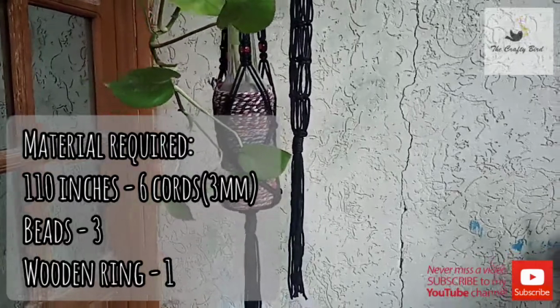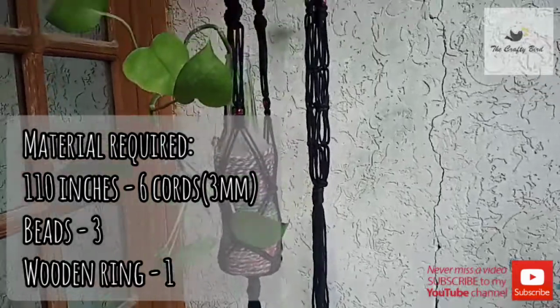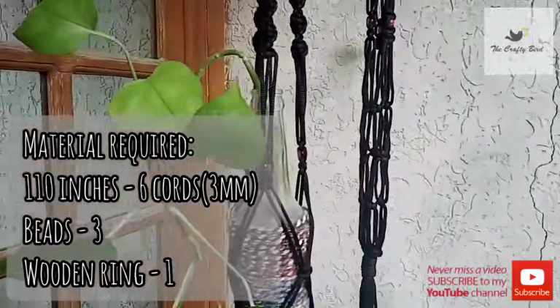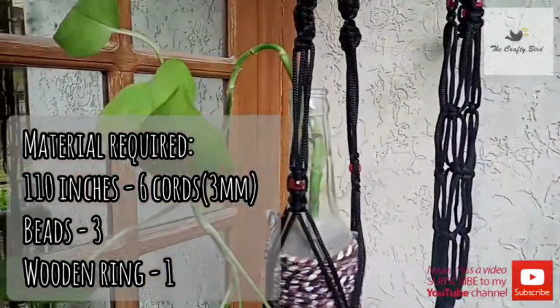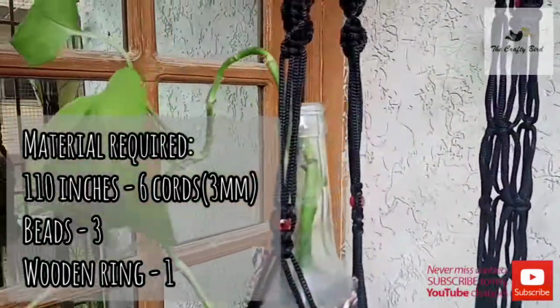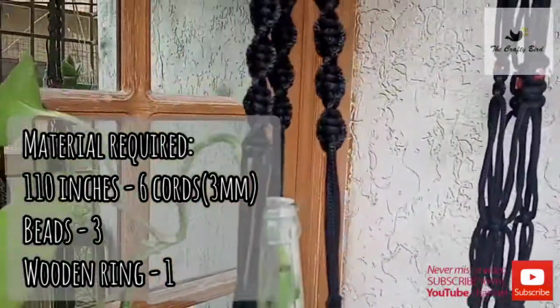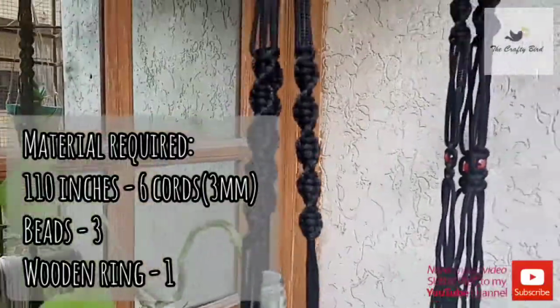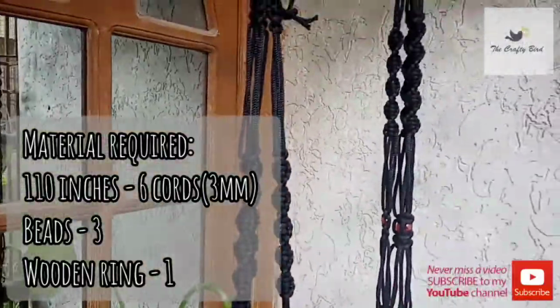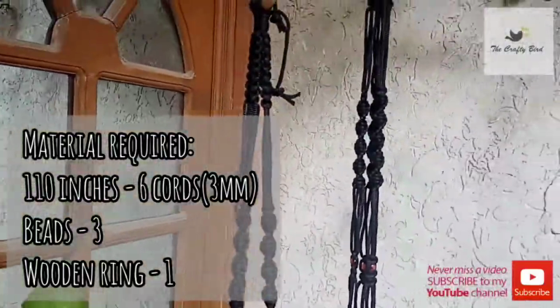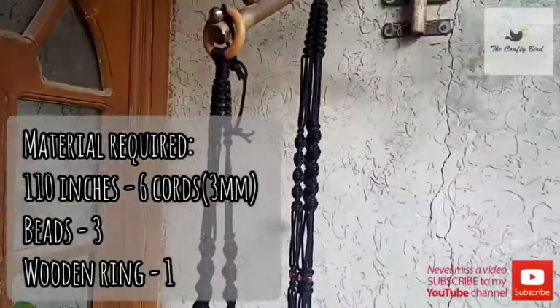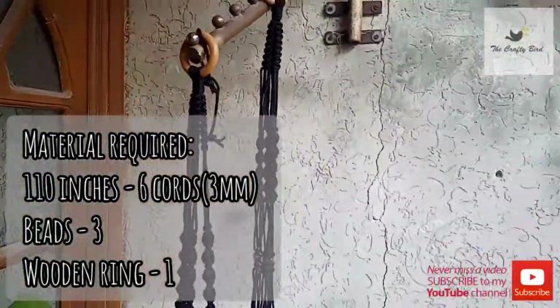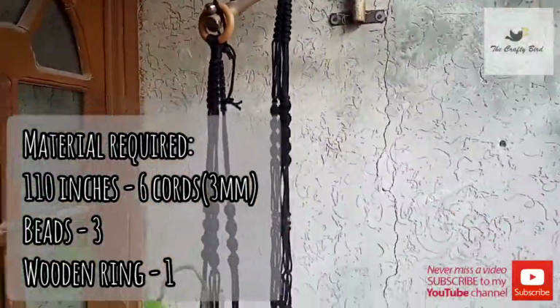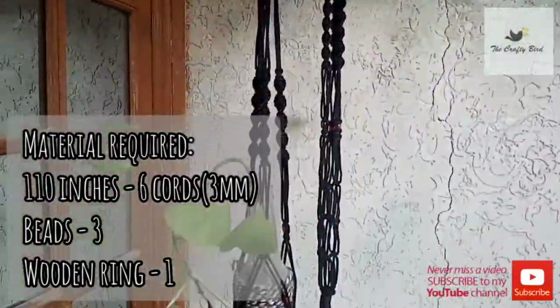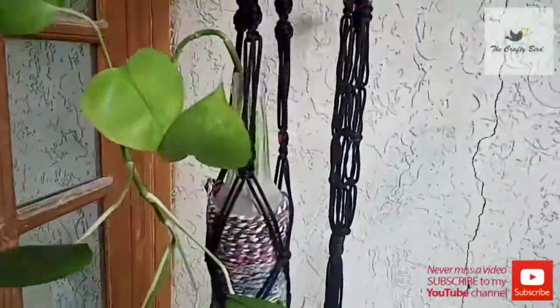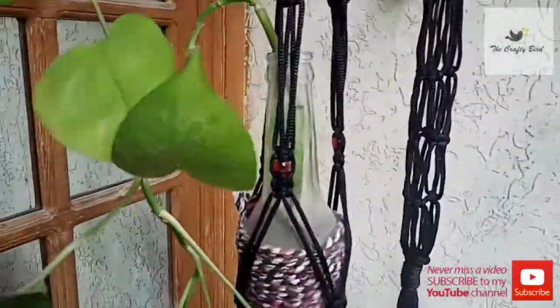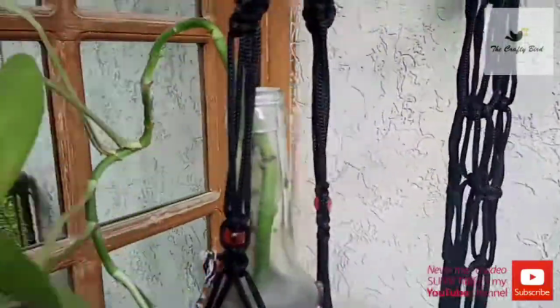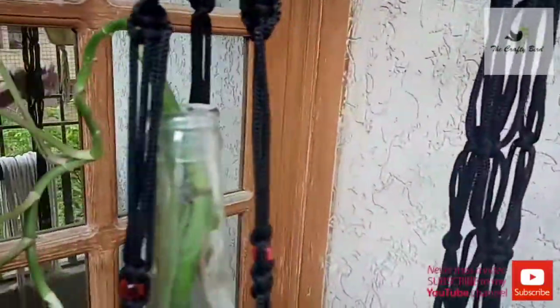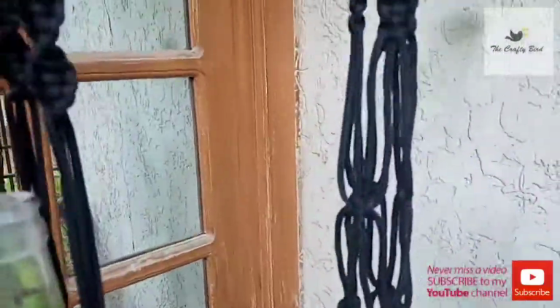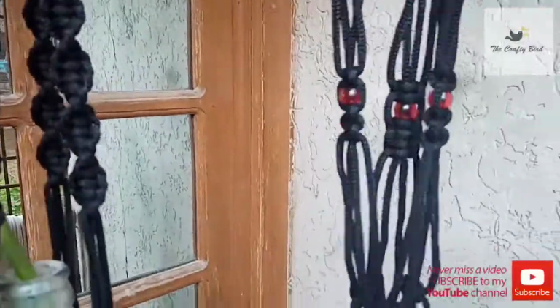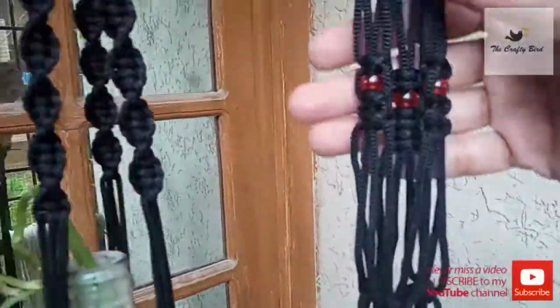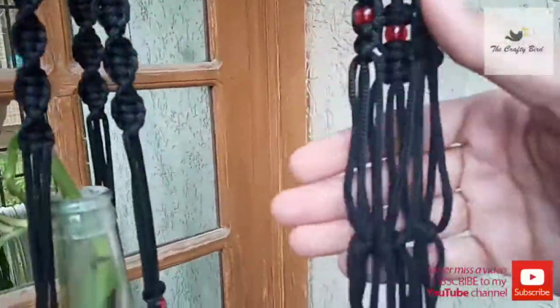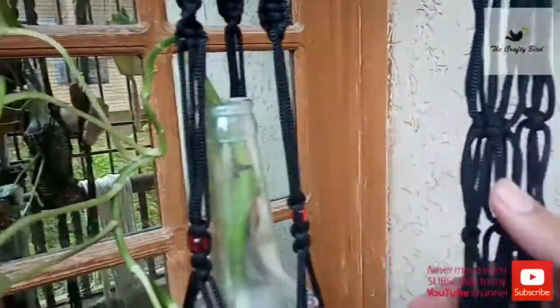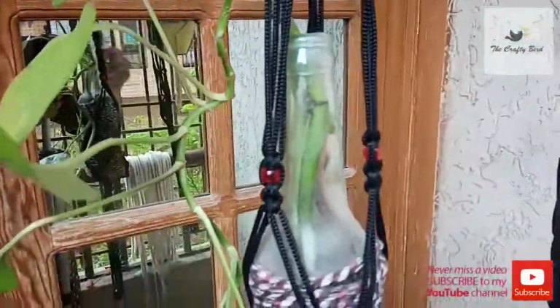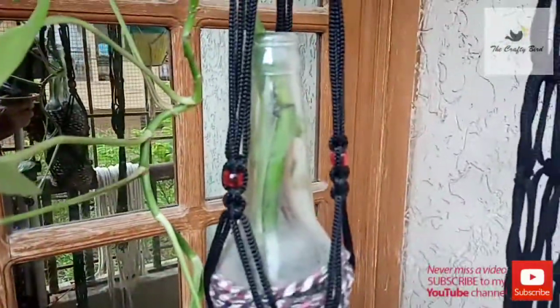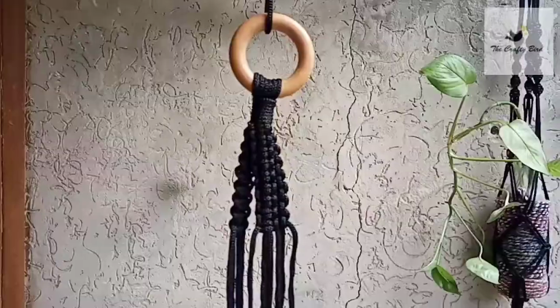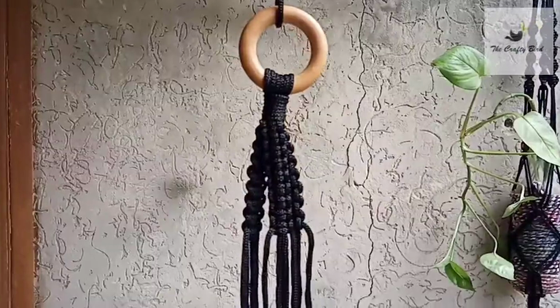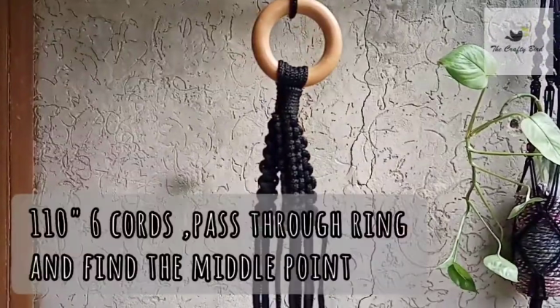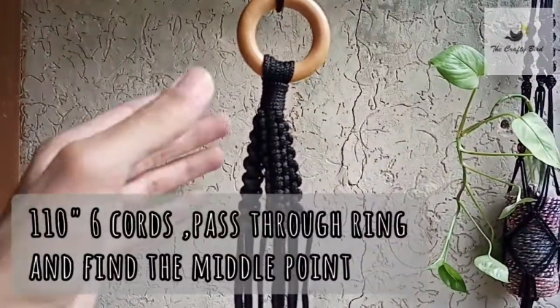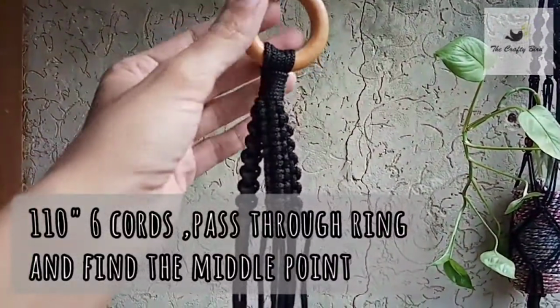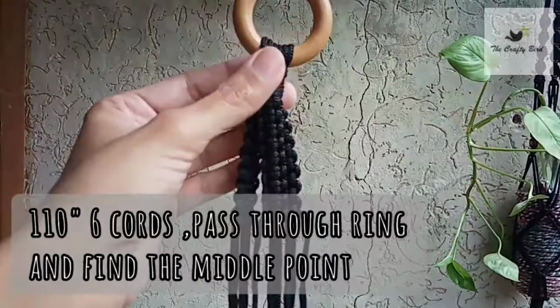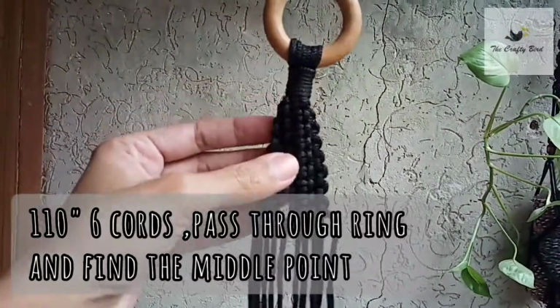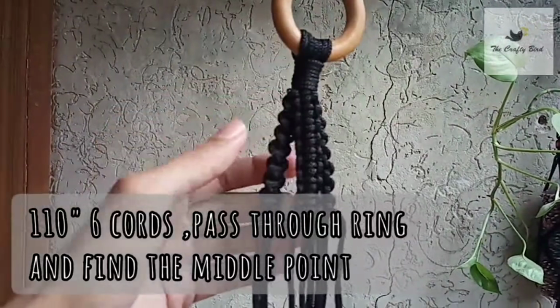Assalamu alaikum, welcome back to The Crafty Bird. I hope you are all doing fine. Today's tutorial is about this simple and very beautiful macrame bottle hanger, so let's get started. Take a wooden ring and make this gathering knot.